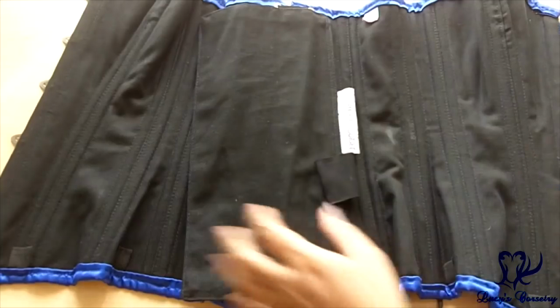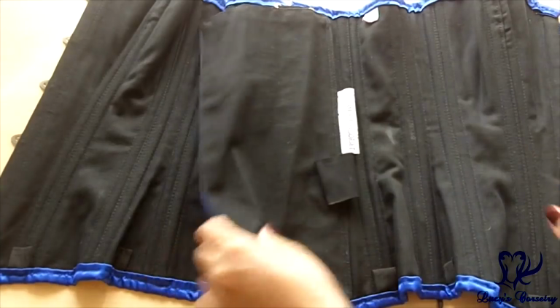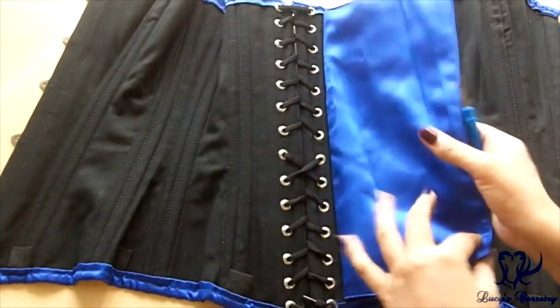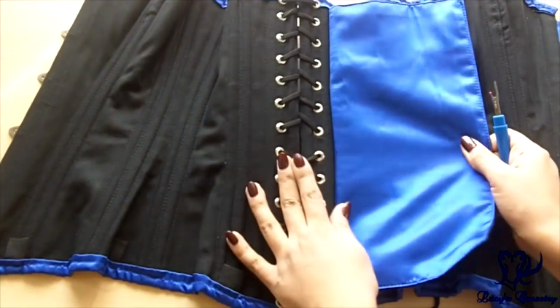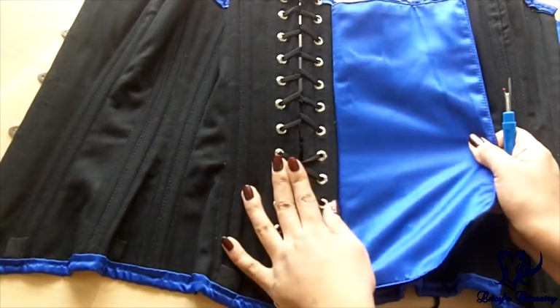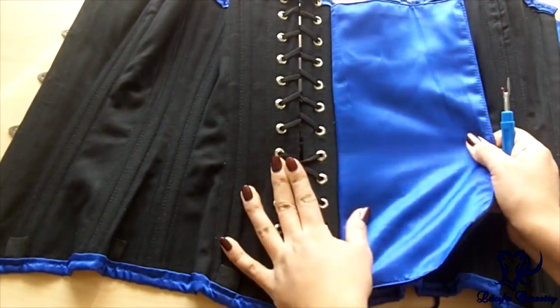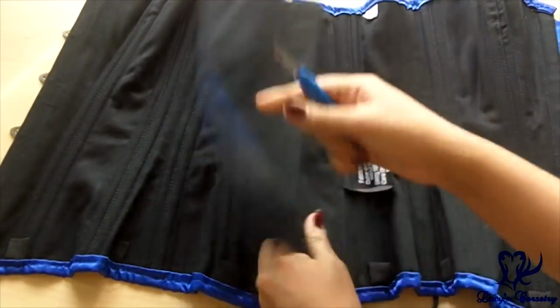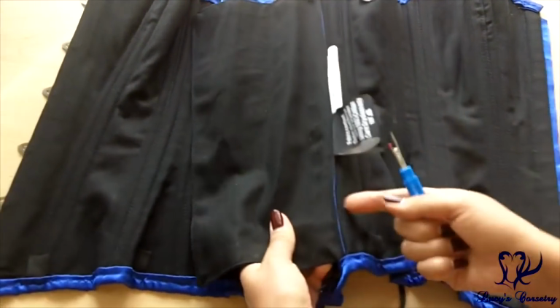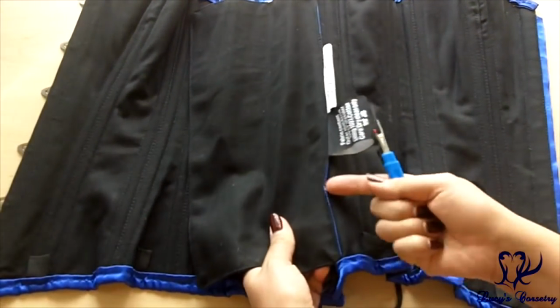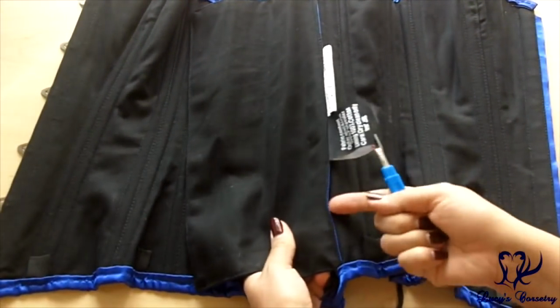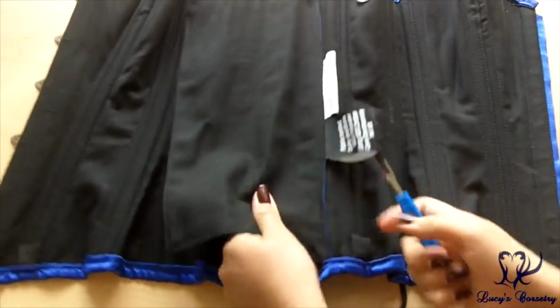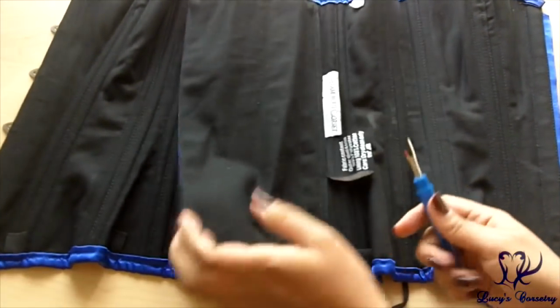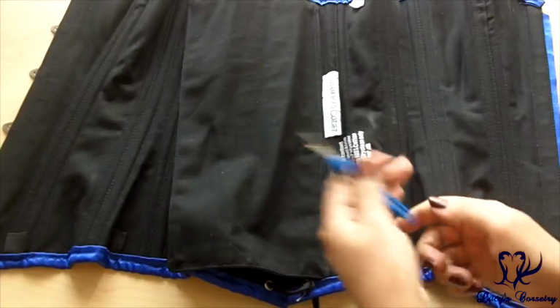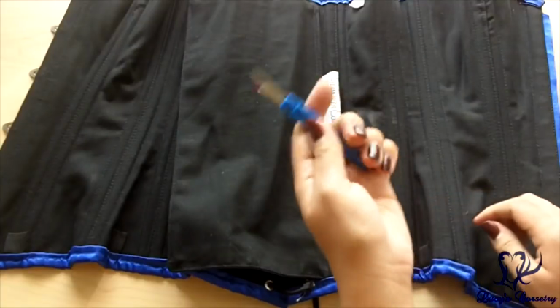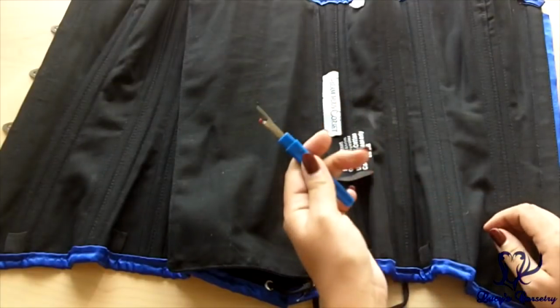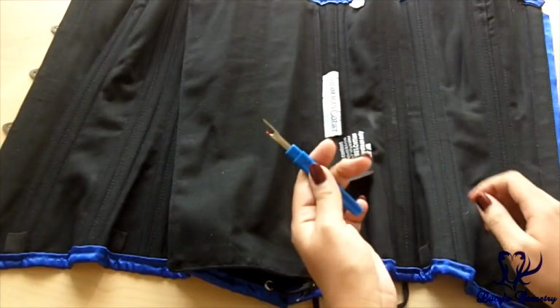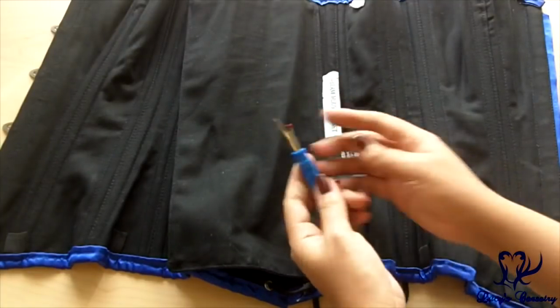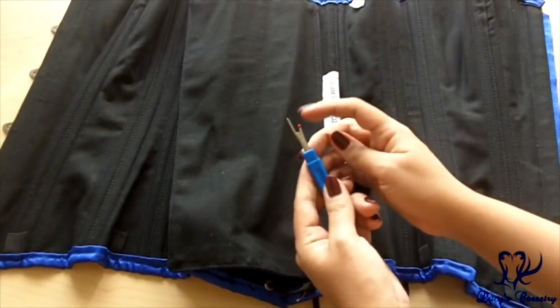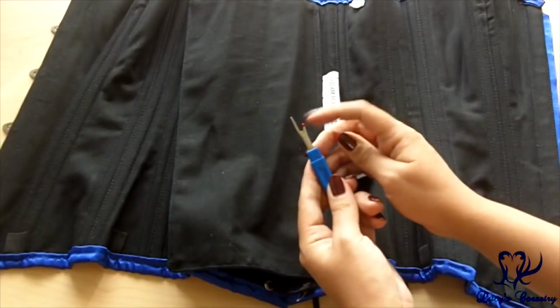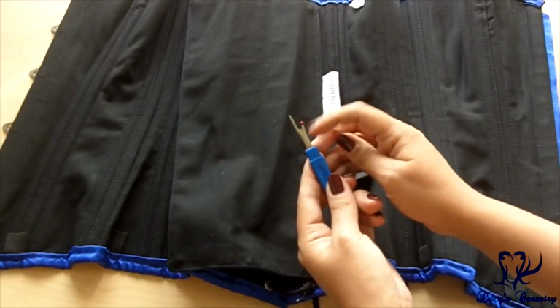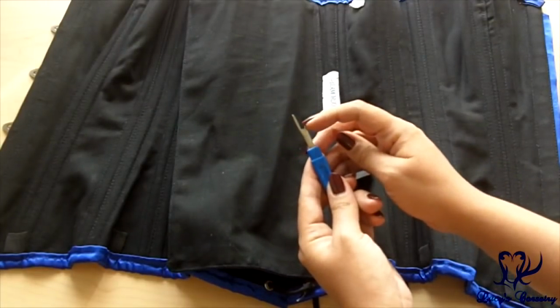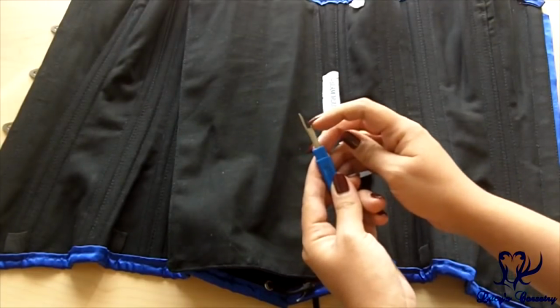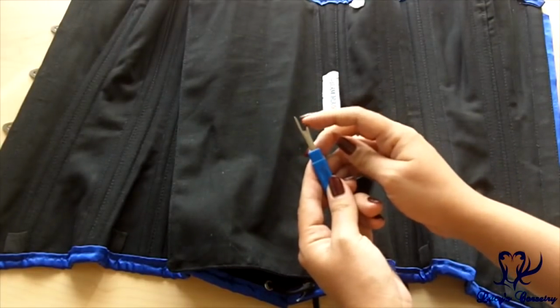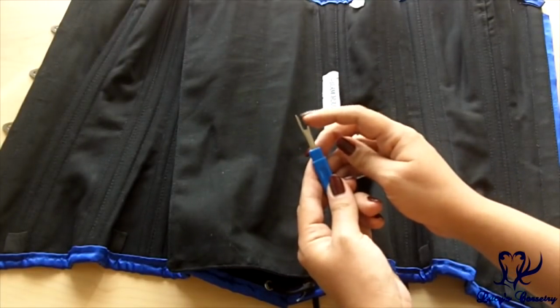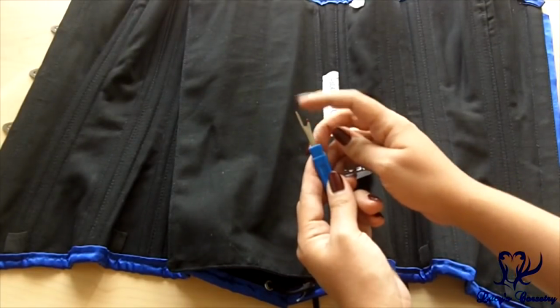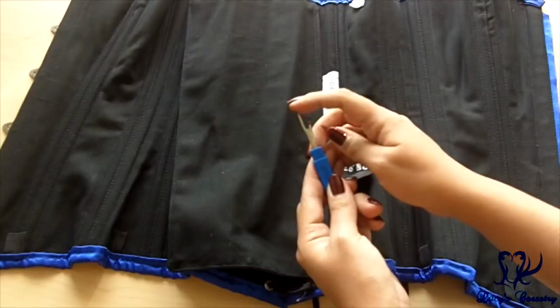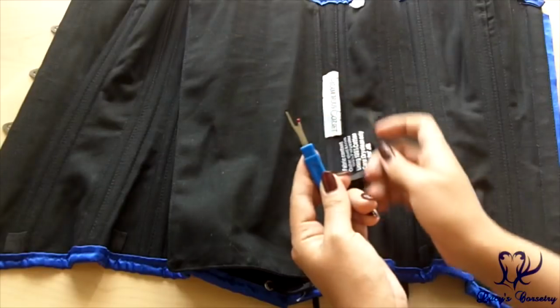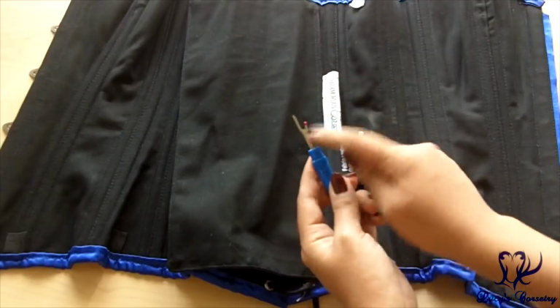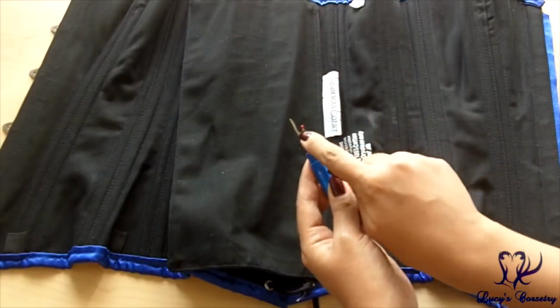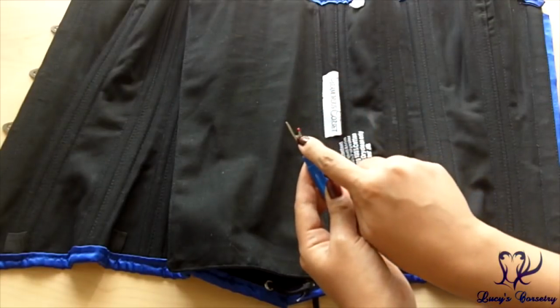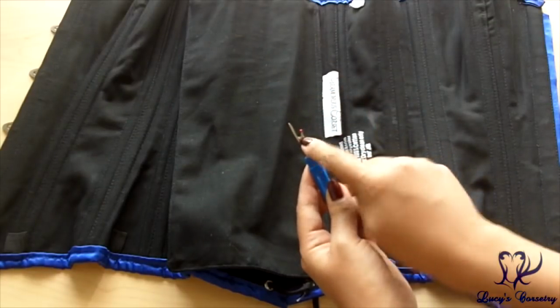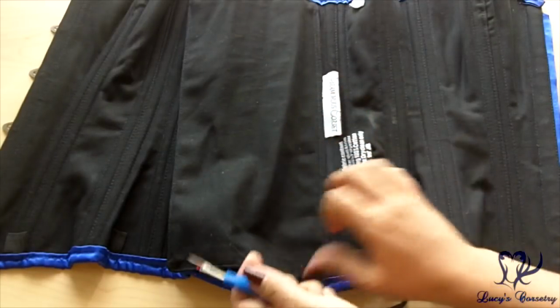But in the case of this type of modesty panel, you can see the seam allowance right there, so it's going to be really easy. This is a seam ripper — it has a ball on one side to make it dull, a pick on the other side, and a little blade in the middle.